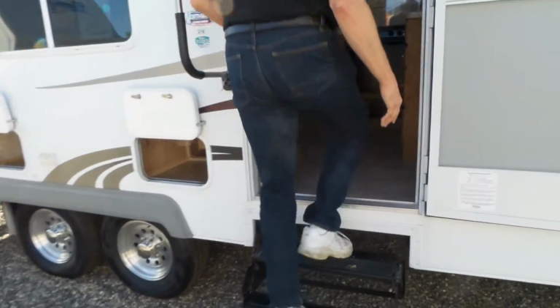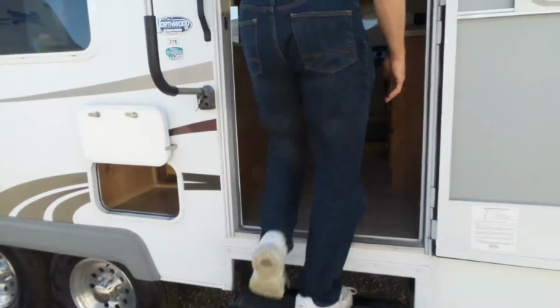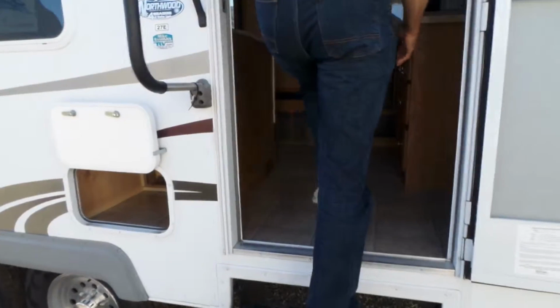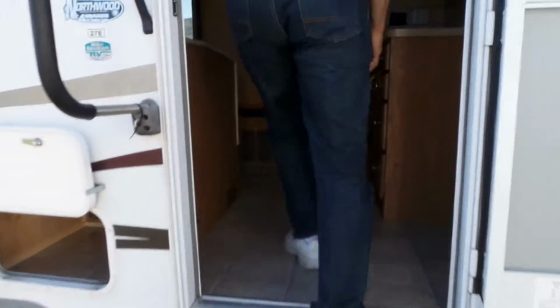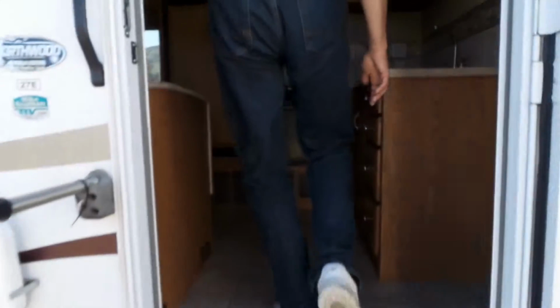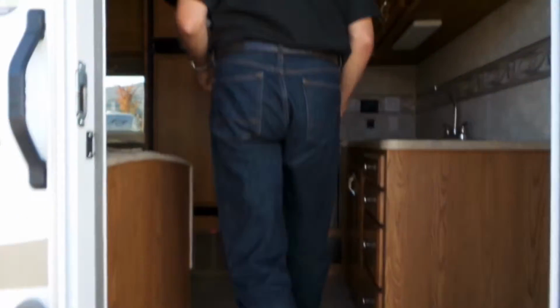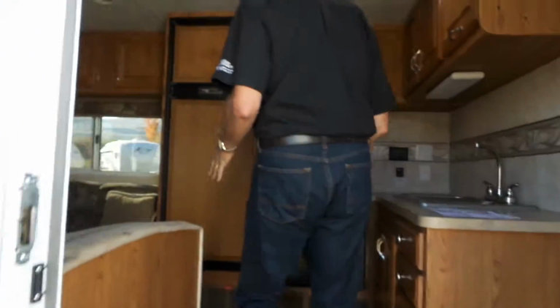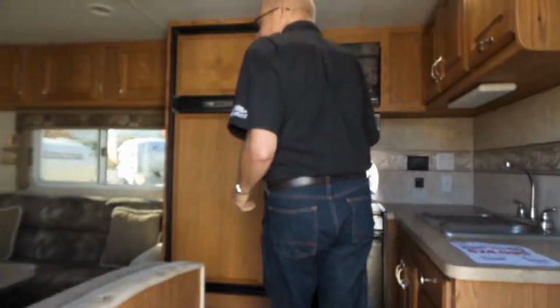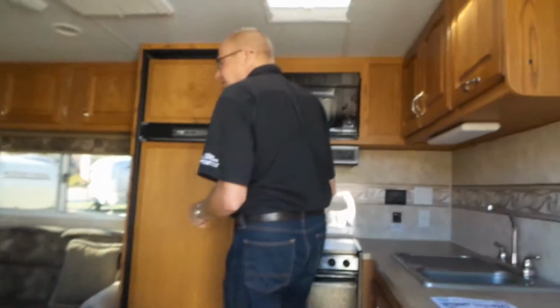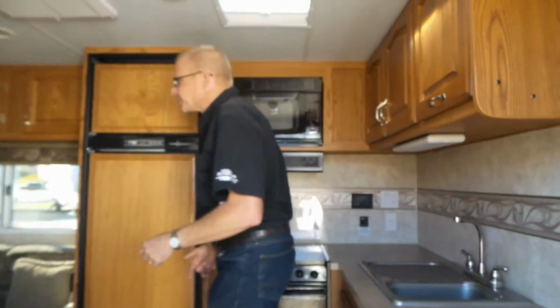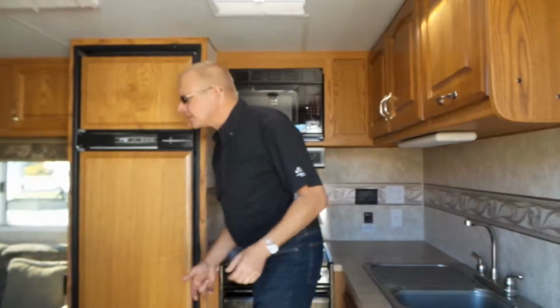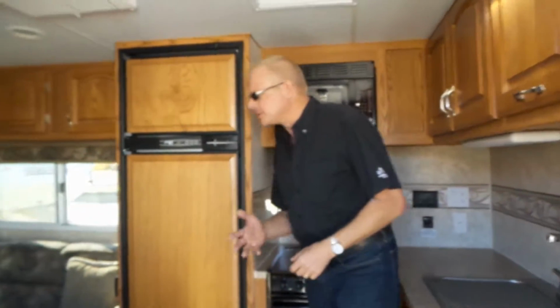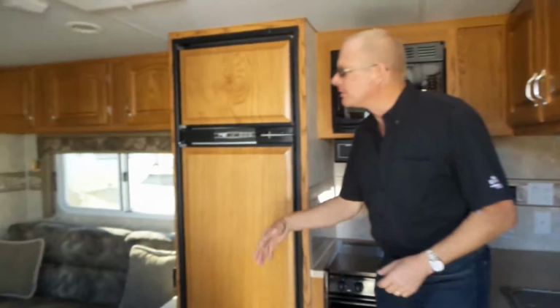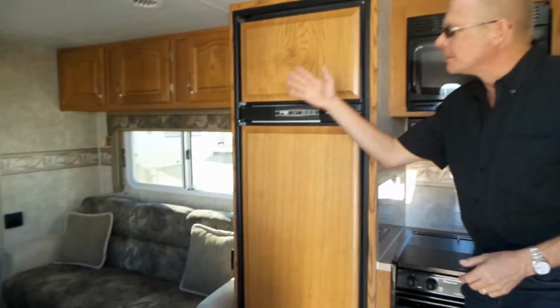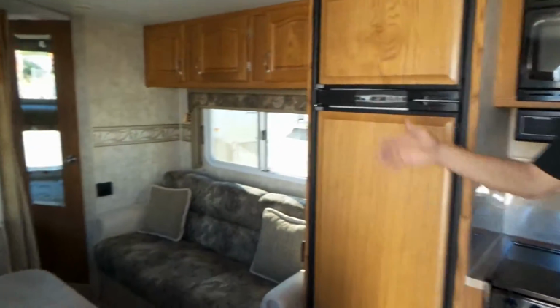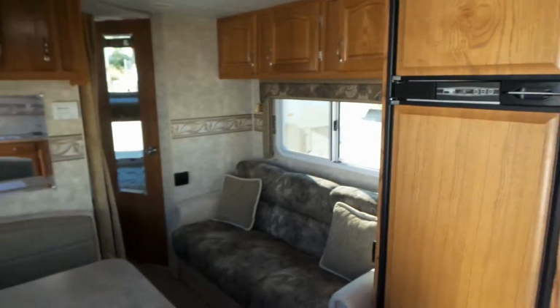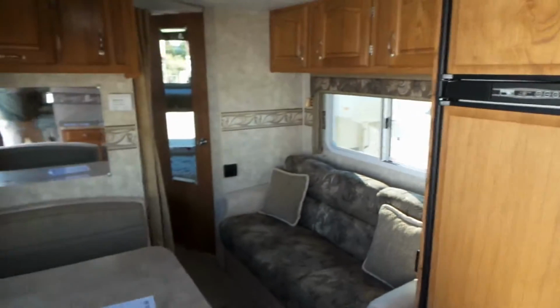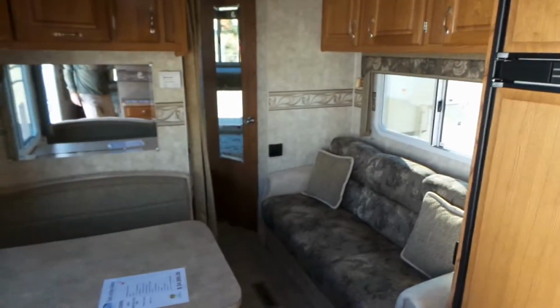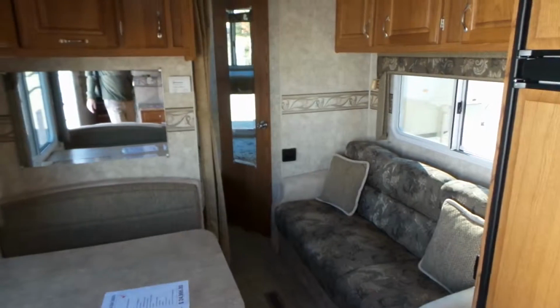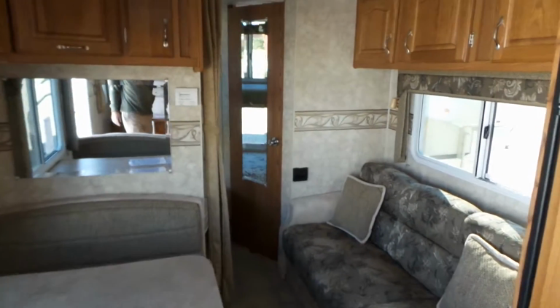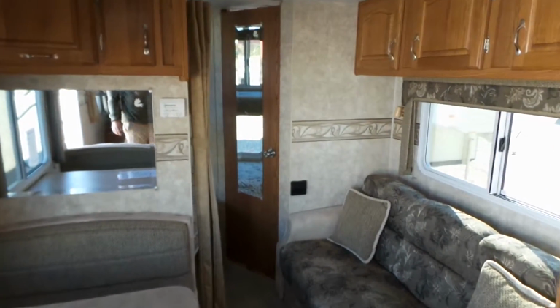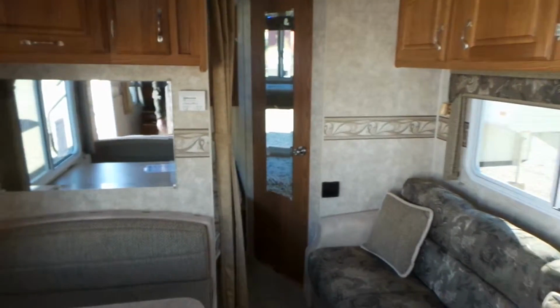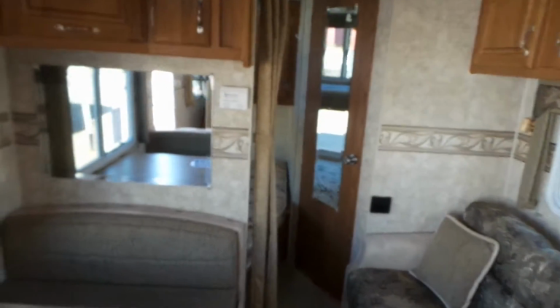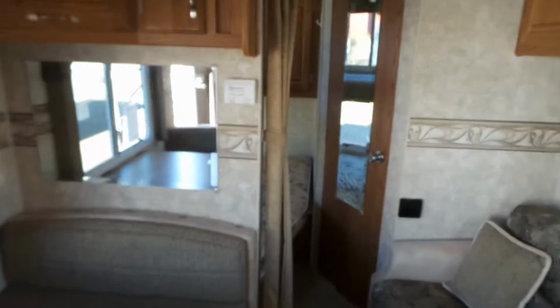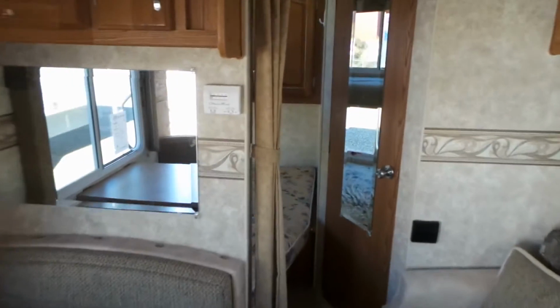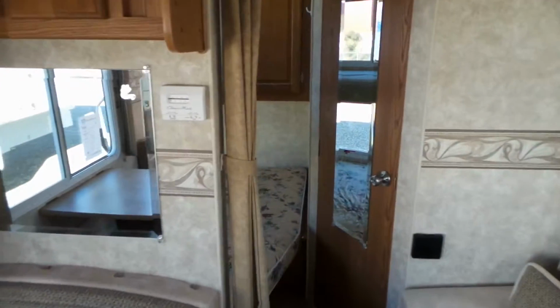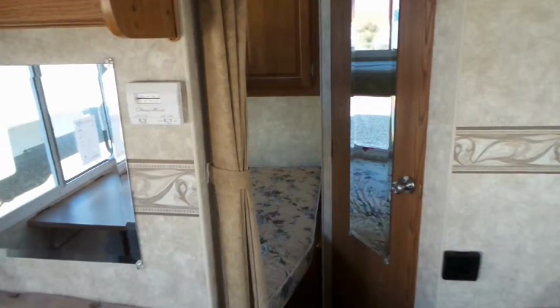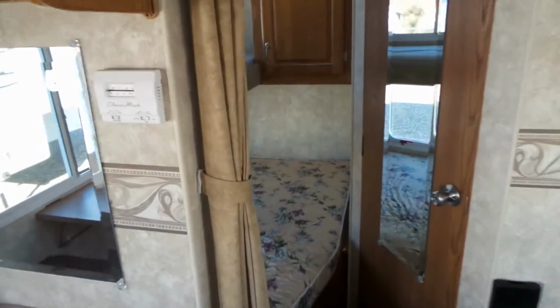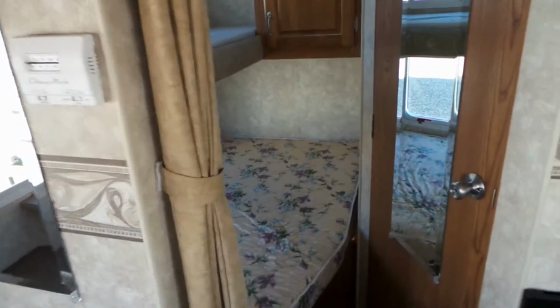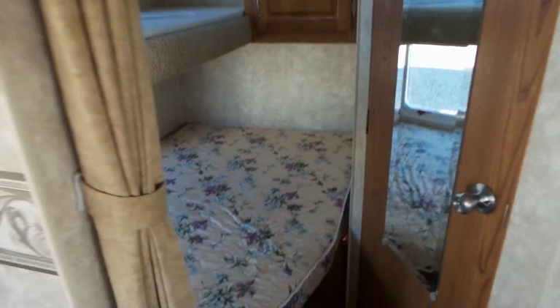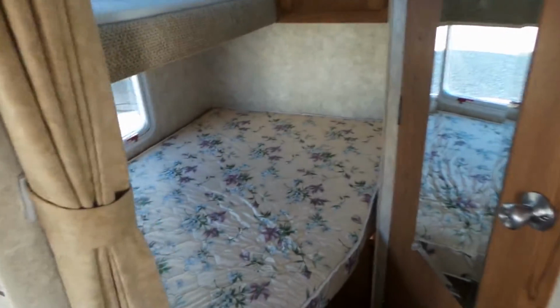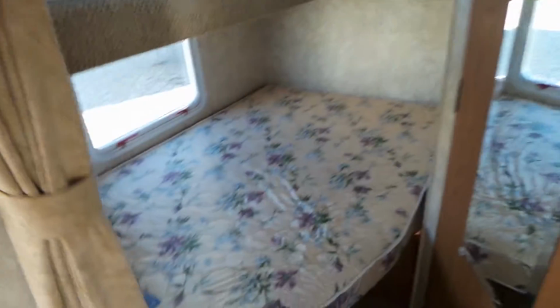Come inside here. So this is a bunk model trailer. Jack and Jill bunk. Big bunk on the bottom.